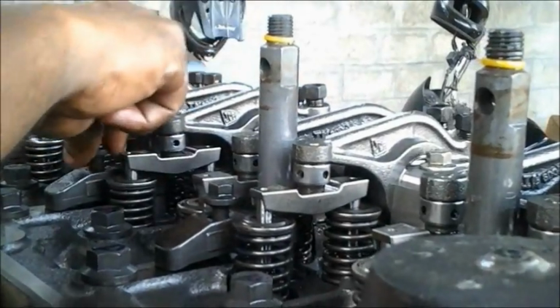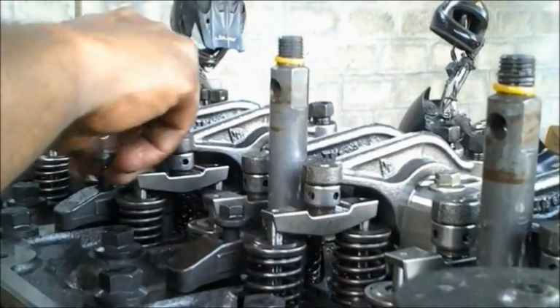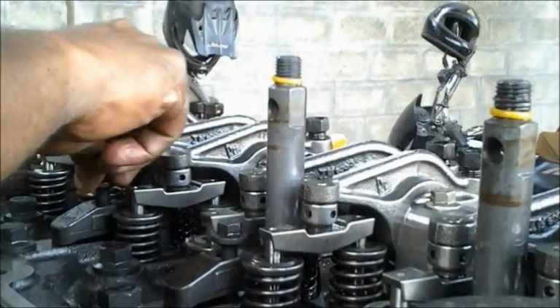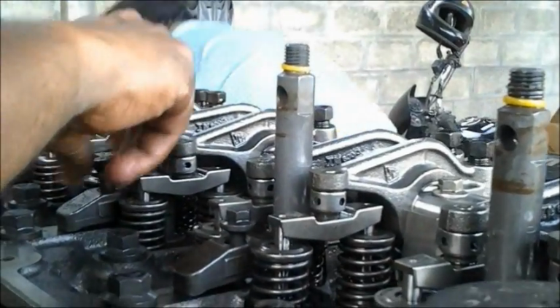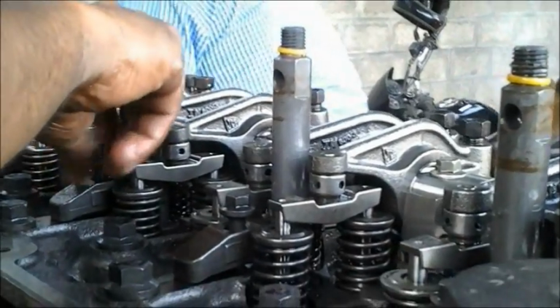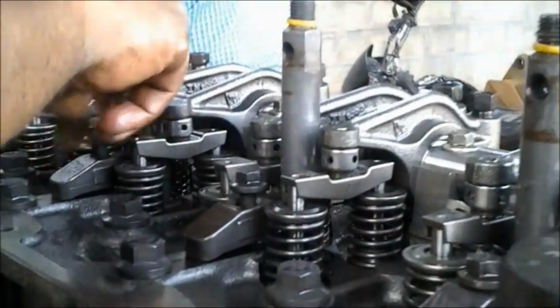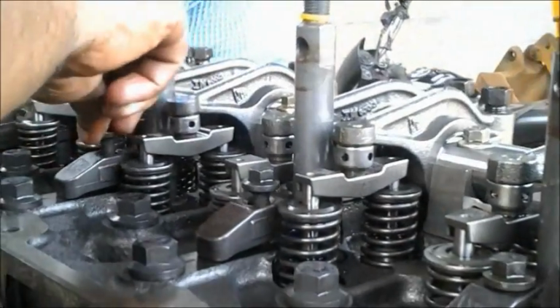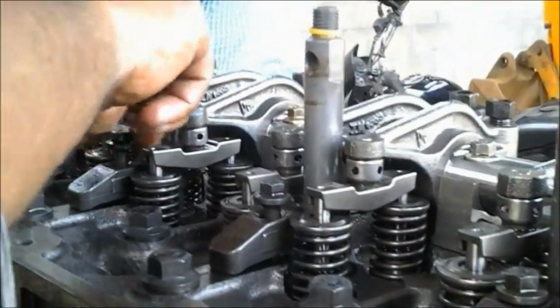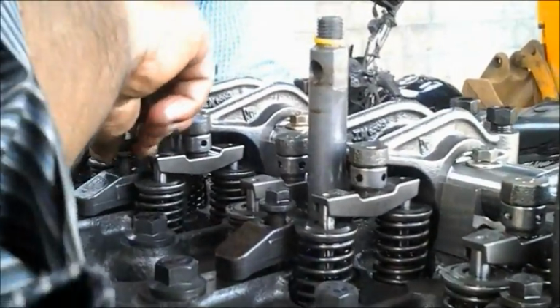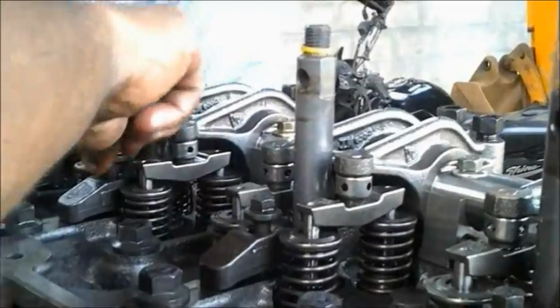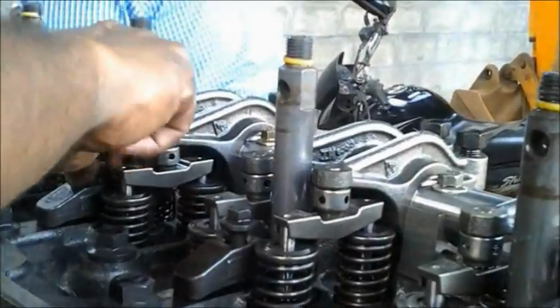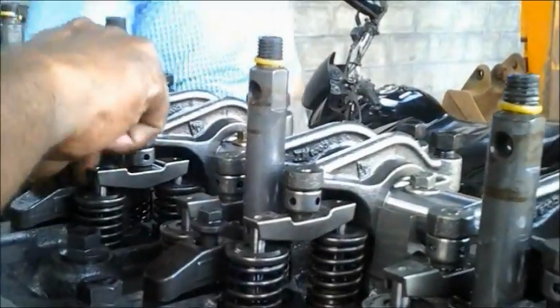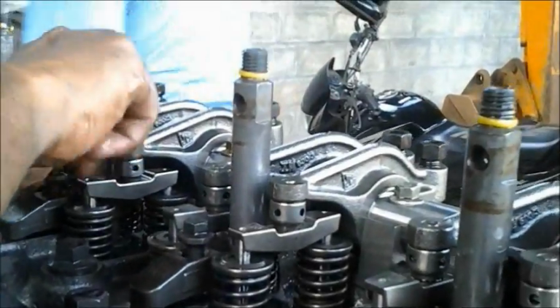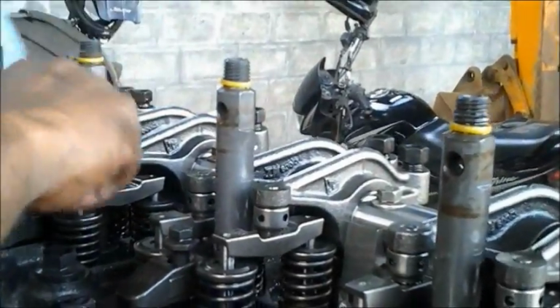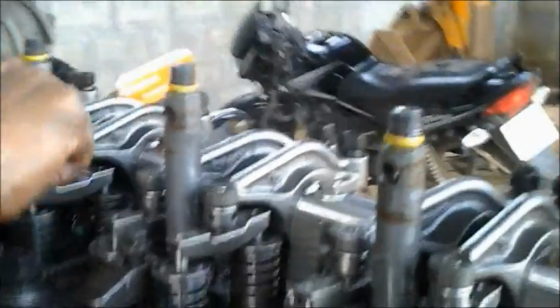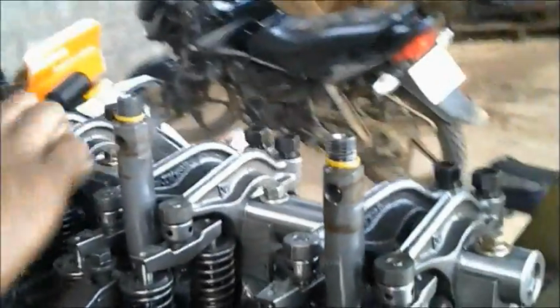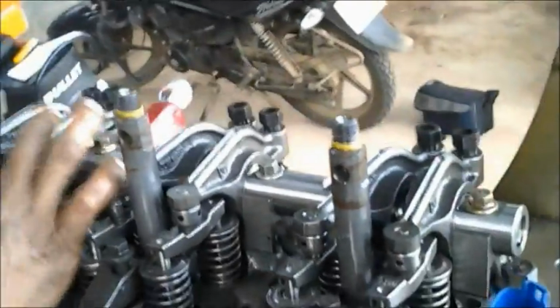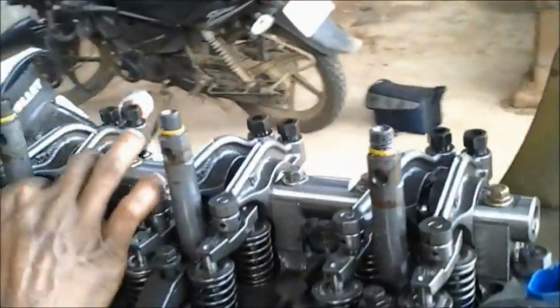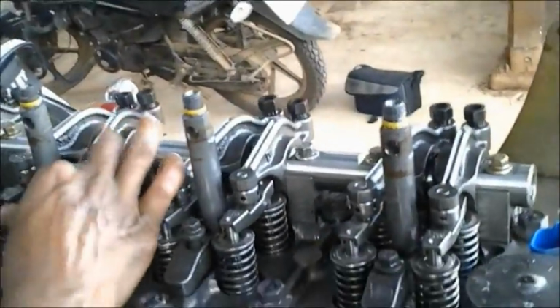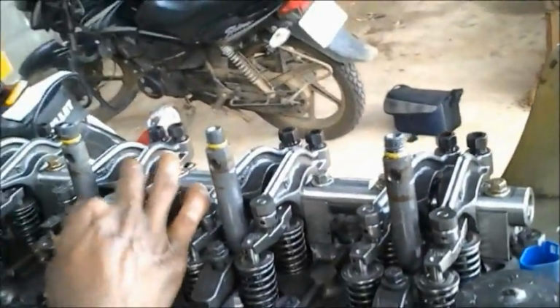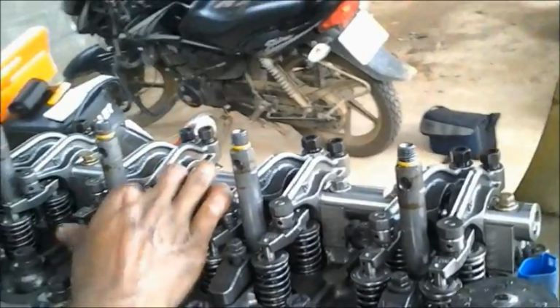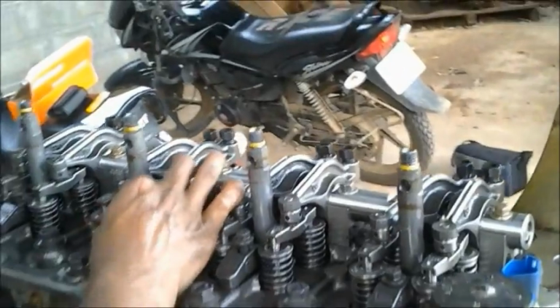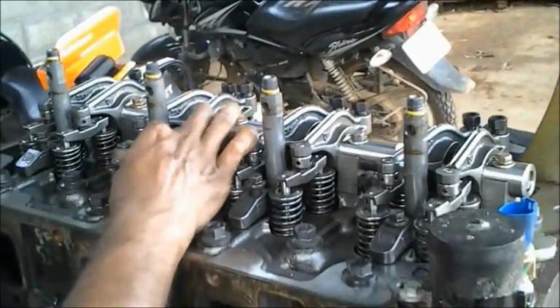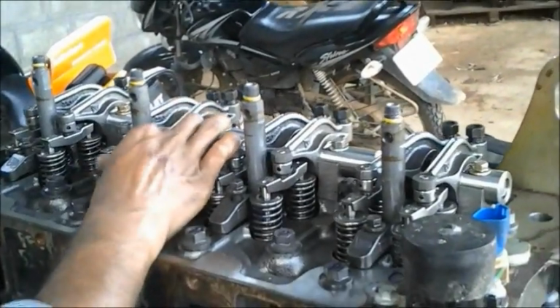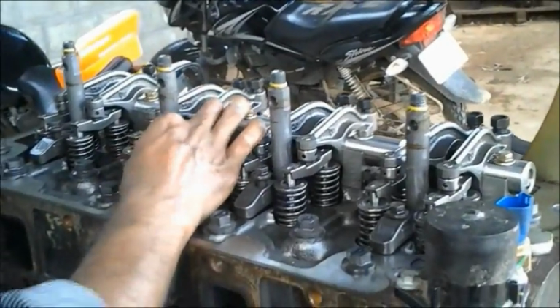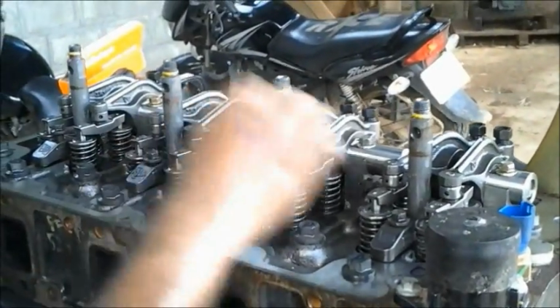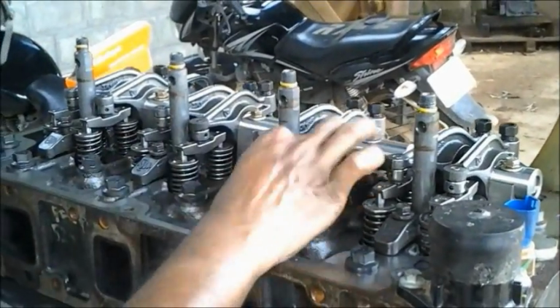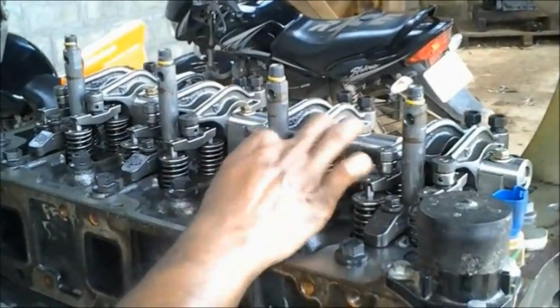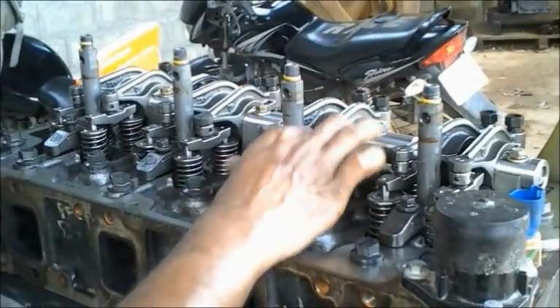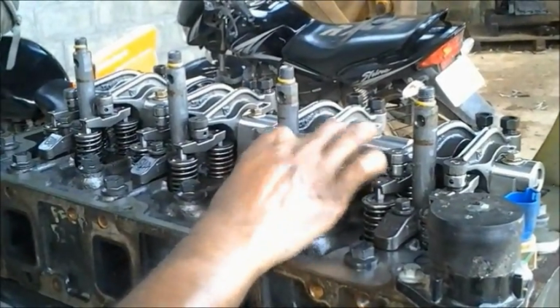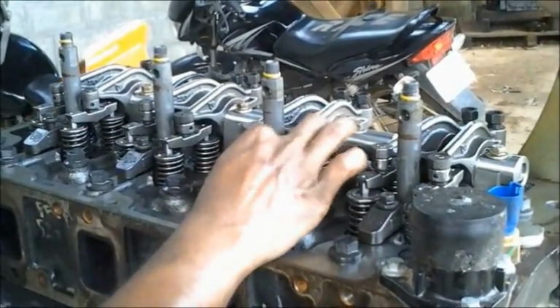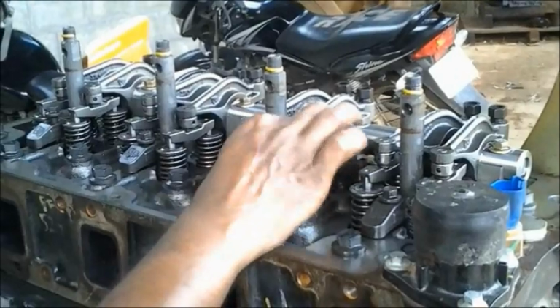That's how we keep the injector holder, and we tighten the bolt to keep it perfectly aligned on the rocker assembly. This video was taken while assembling a diesel engine.